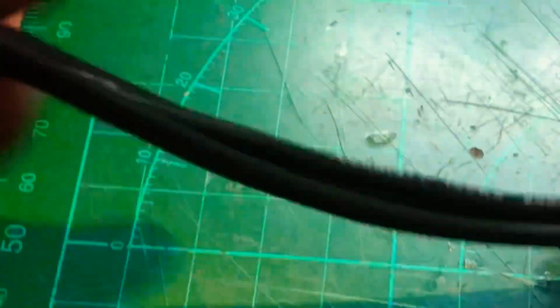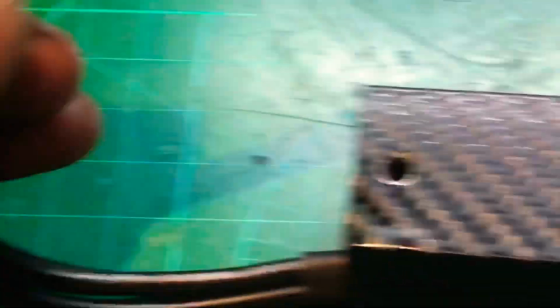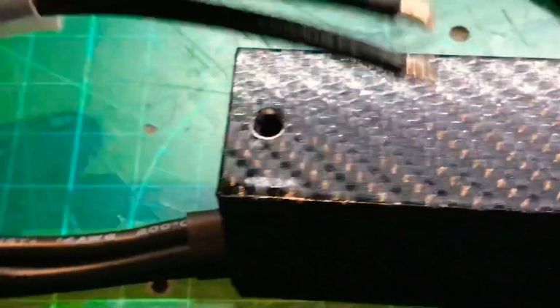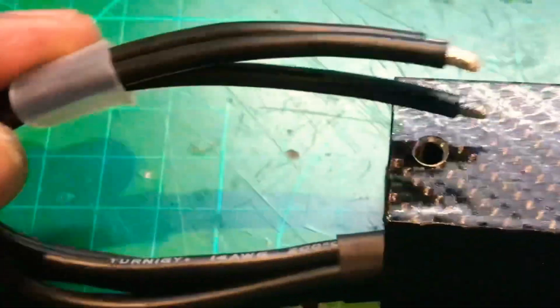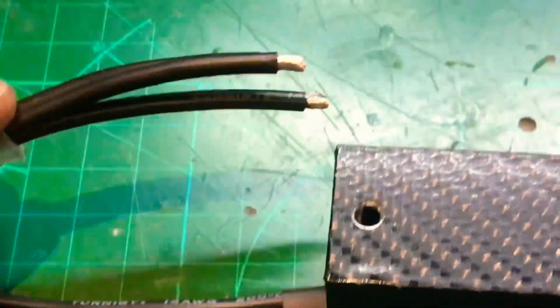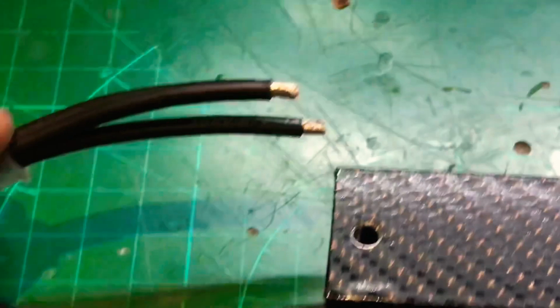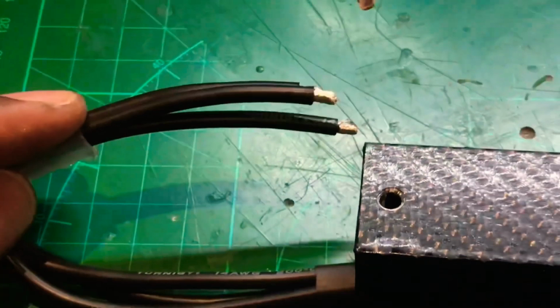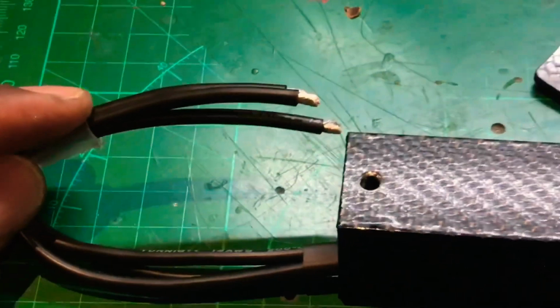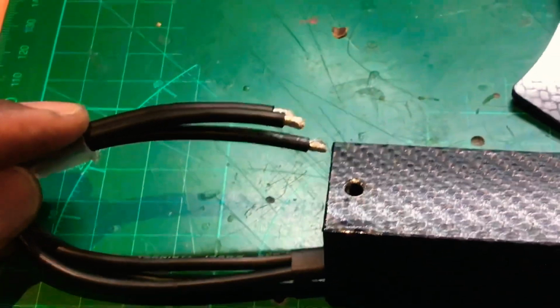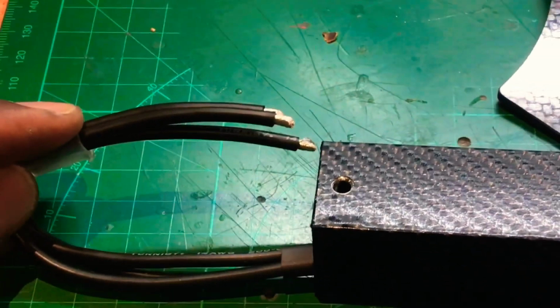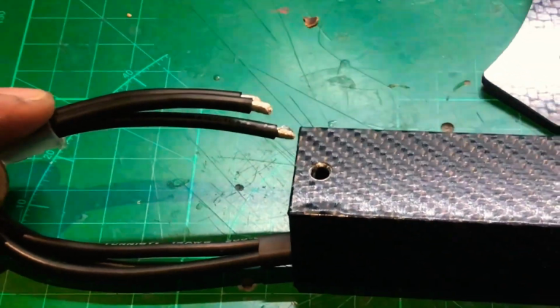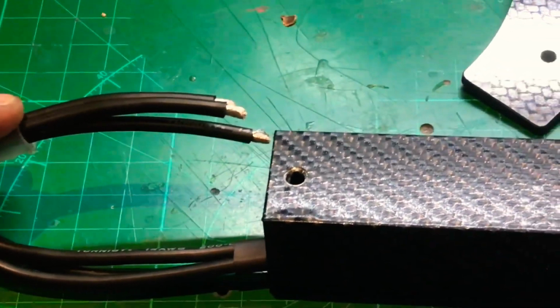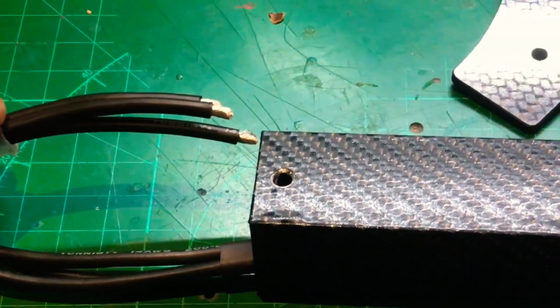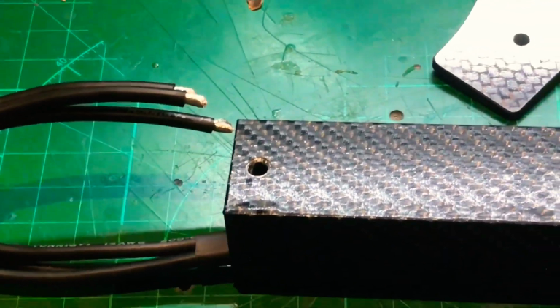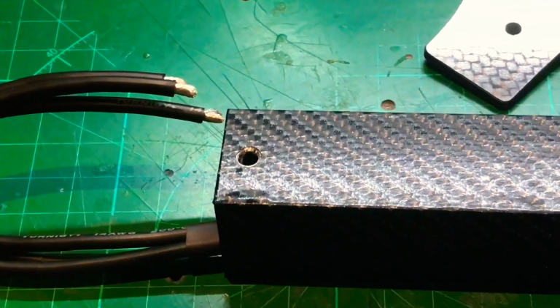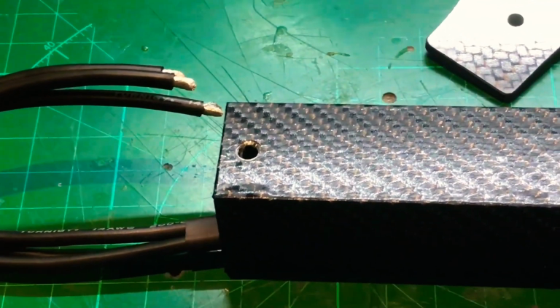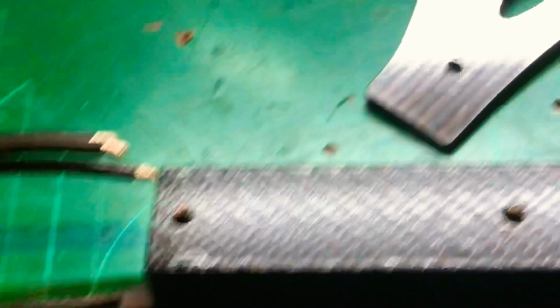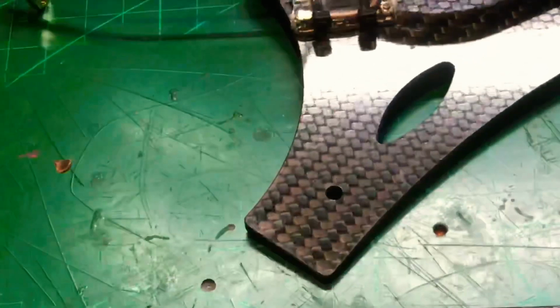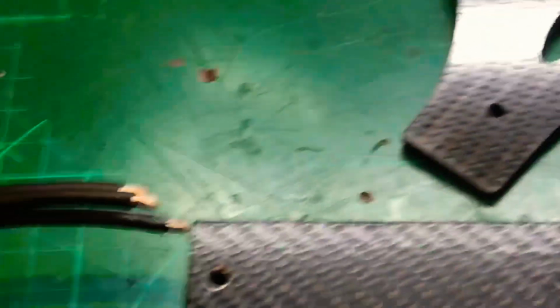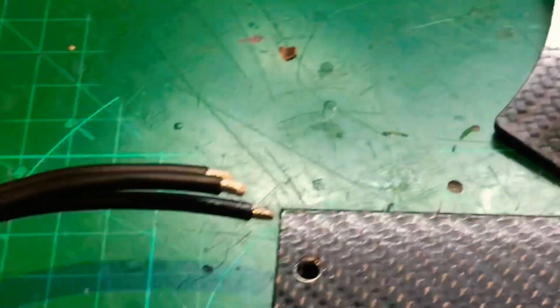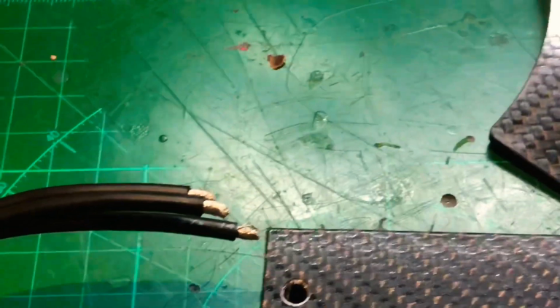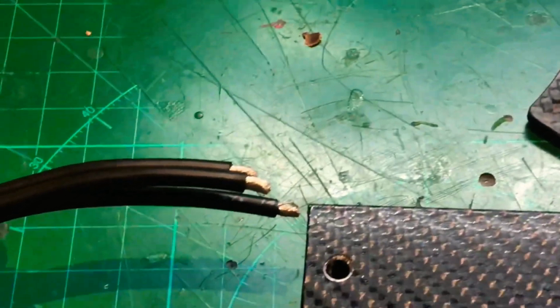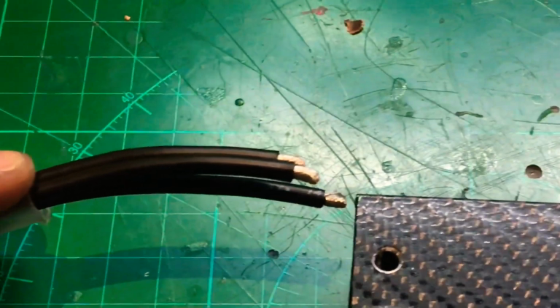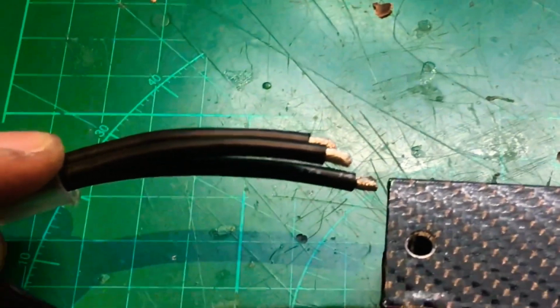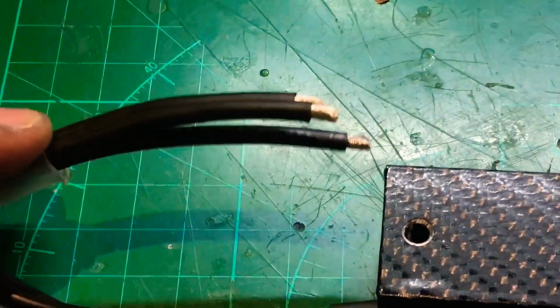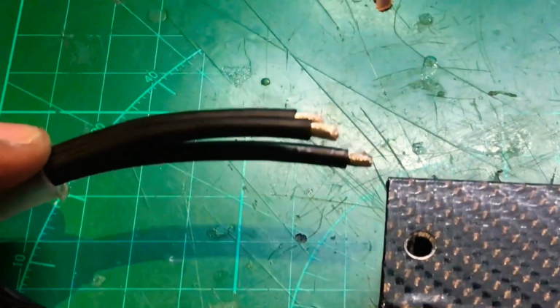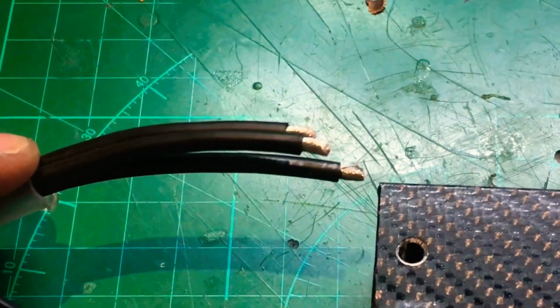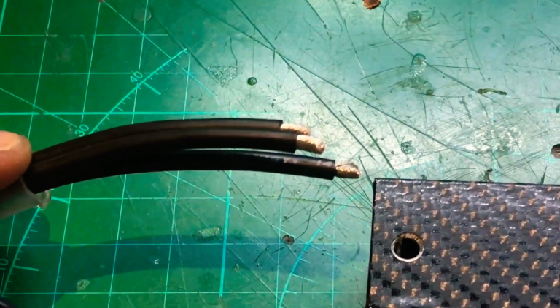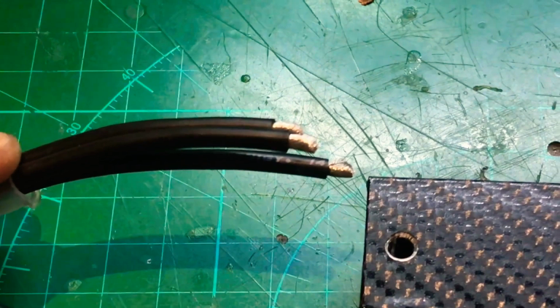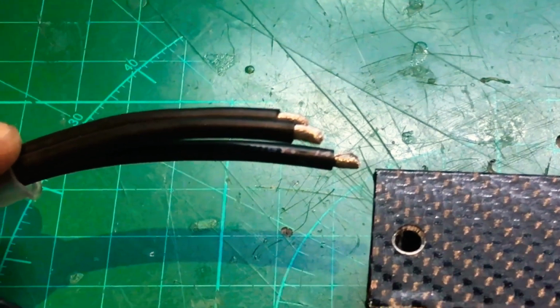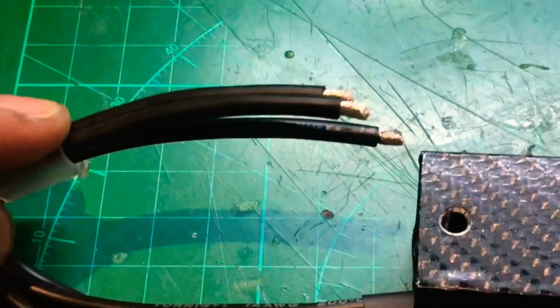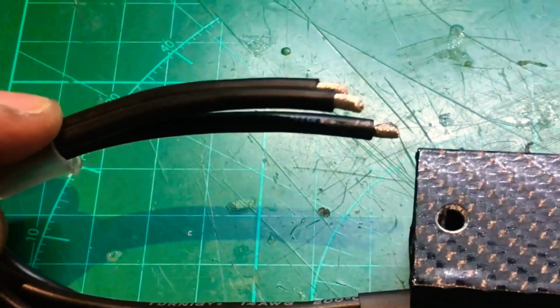The motor wires are coming out the end ready for me to solder to the ESC pads. Everything's looking good — just solder these to the ESCs and we're ready to go.